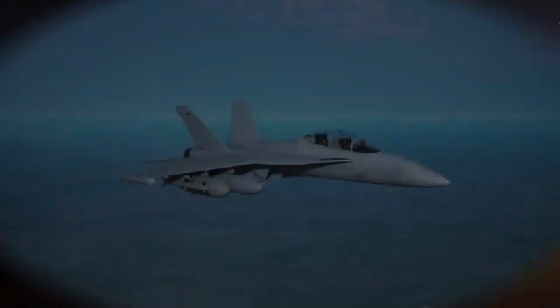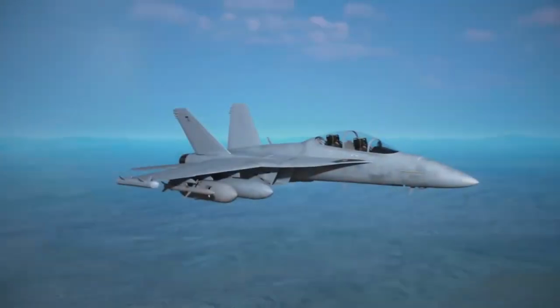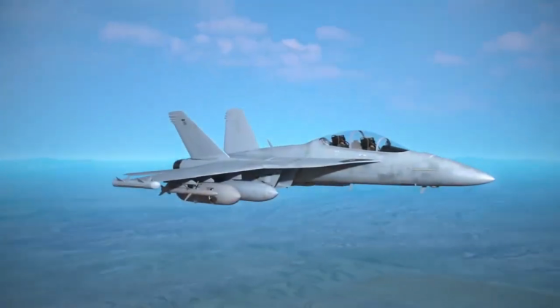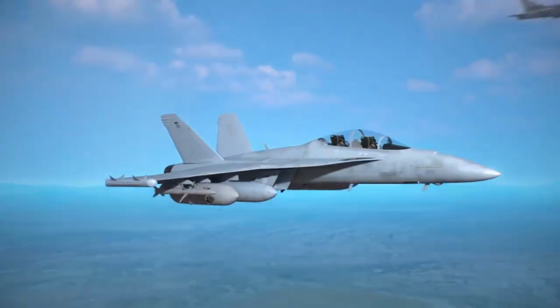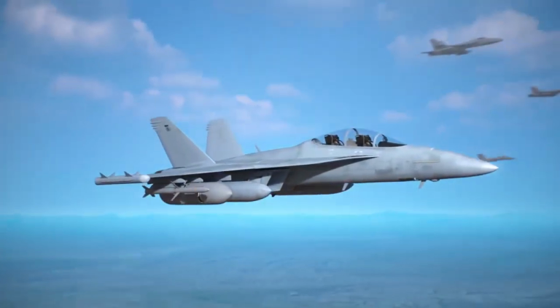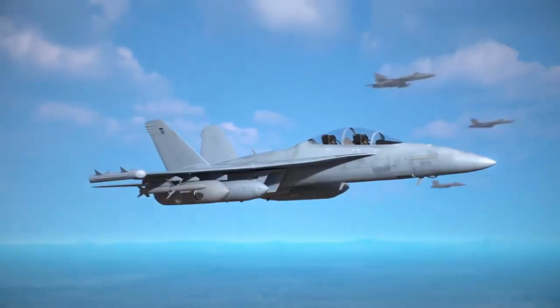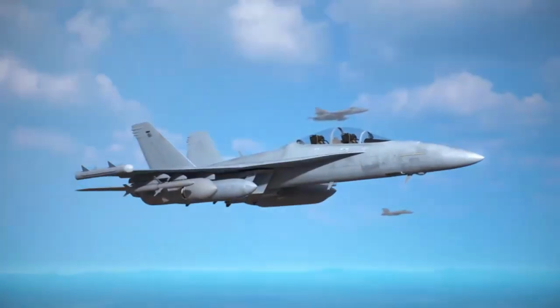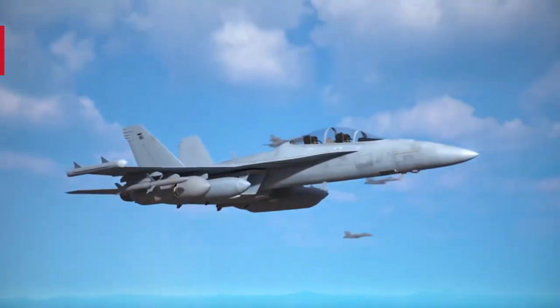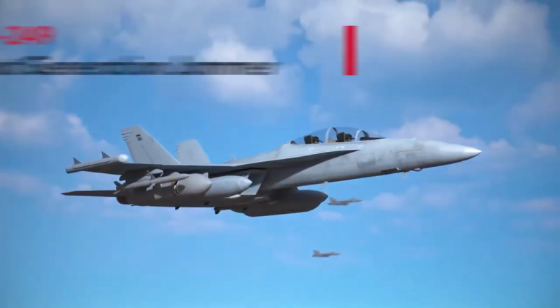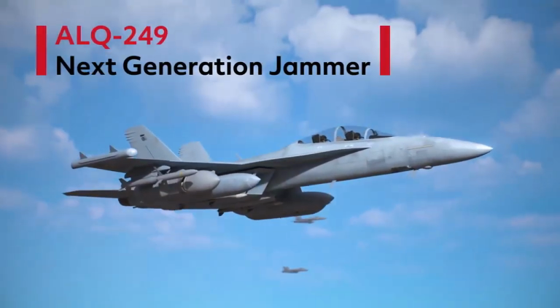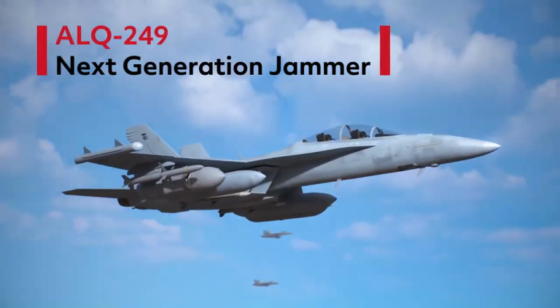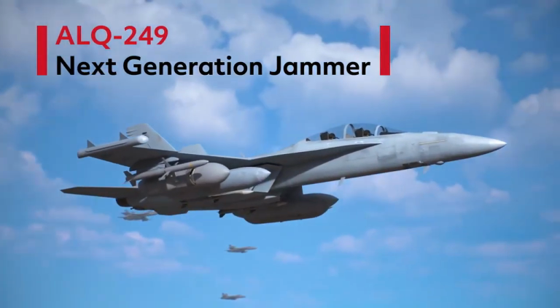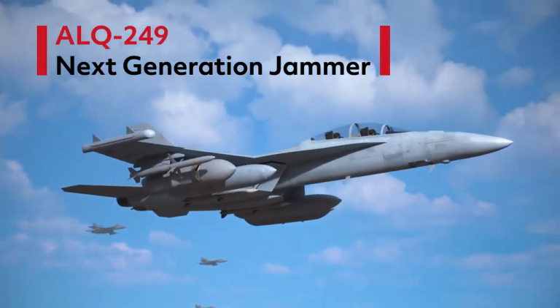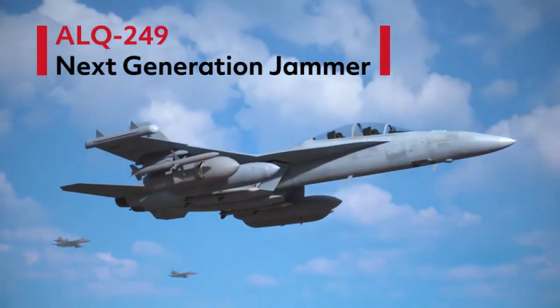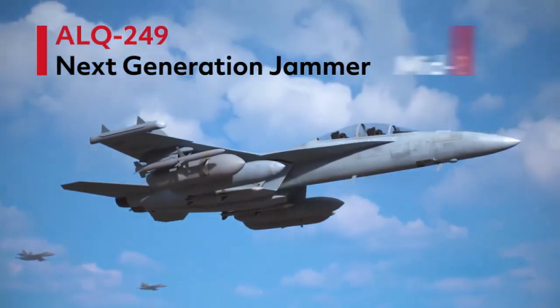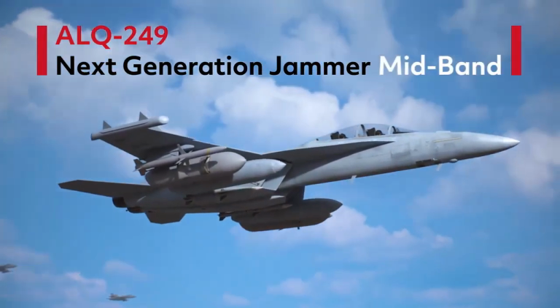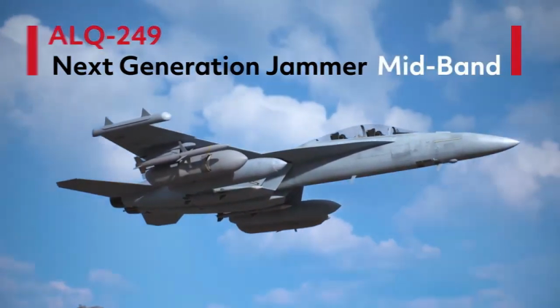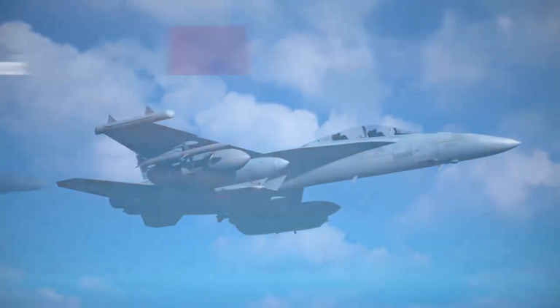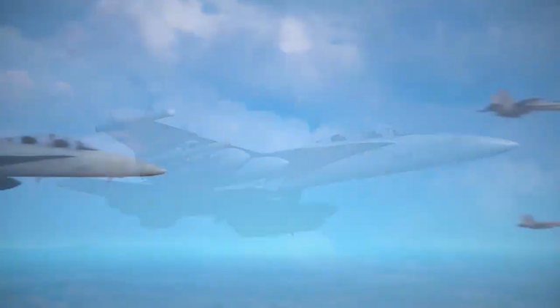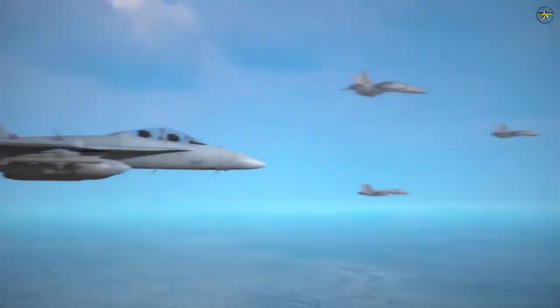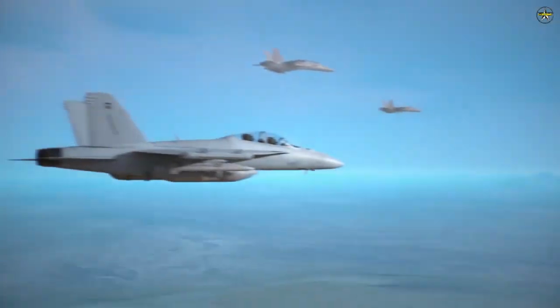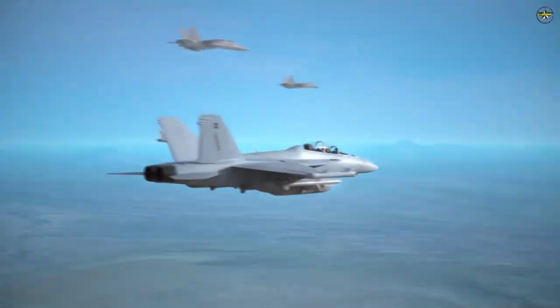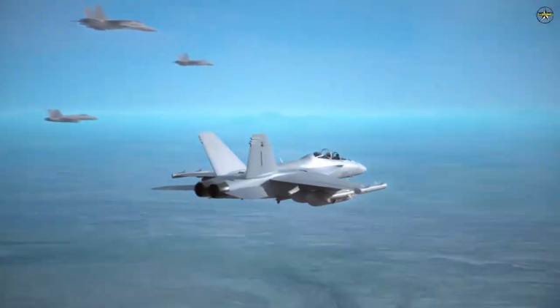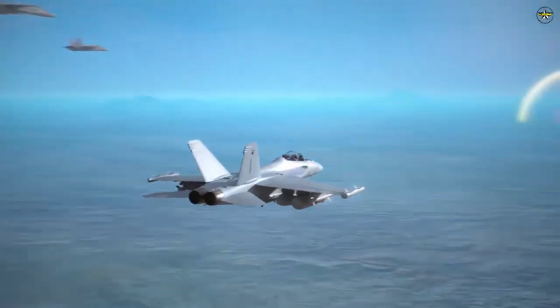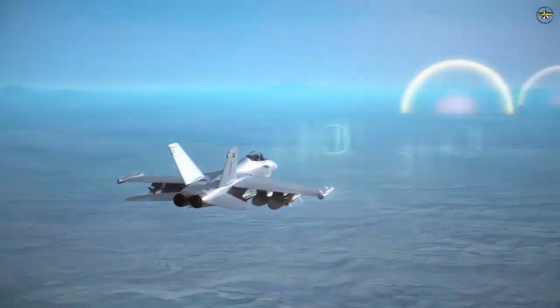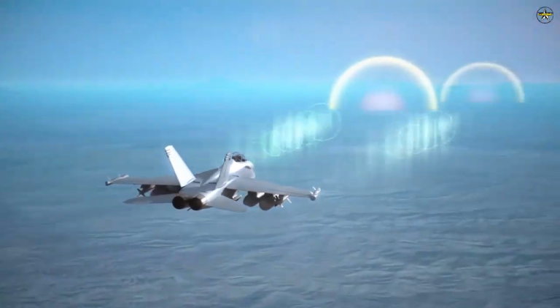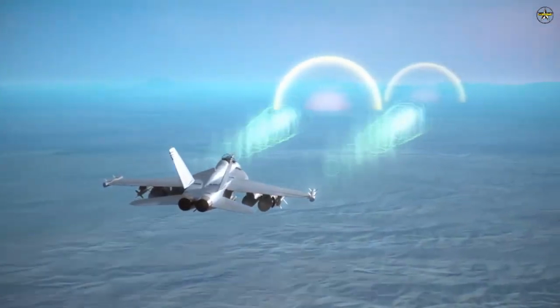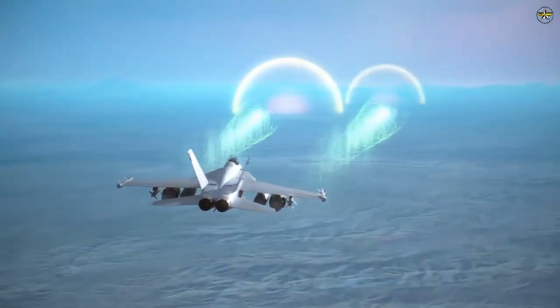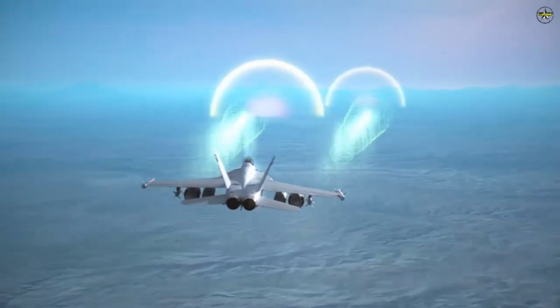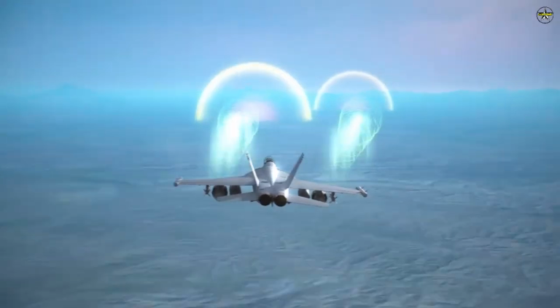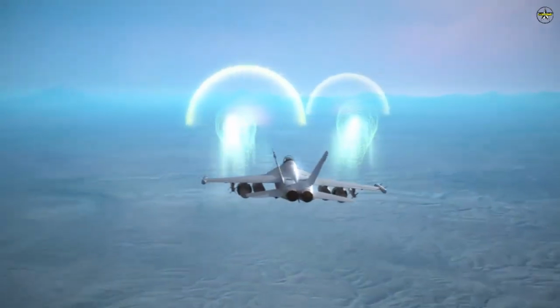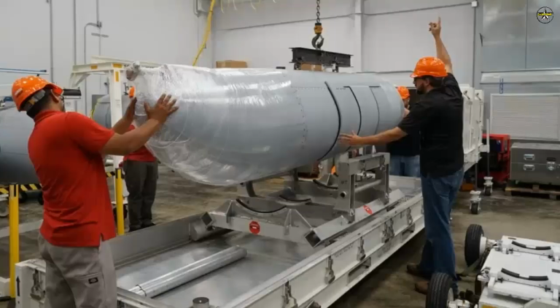The U.S. Navy's first ALQ-249 Next Generation Jammer Midband (NGJMB) production representative pods arrived at the Naval Air Warfare Center Aircraft Division (NACAD), Patuxent River, Maryland, July 7.